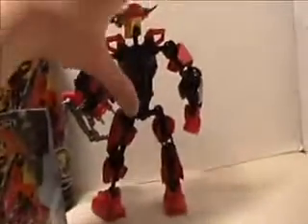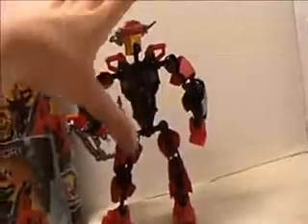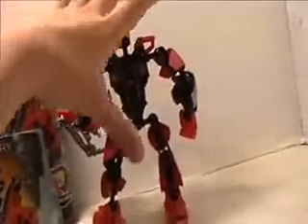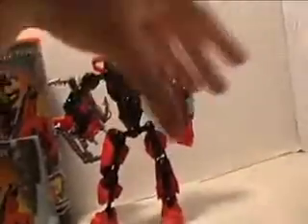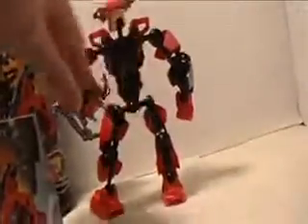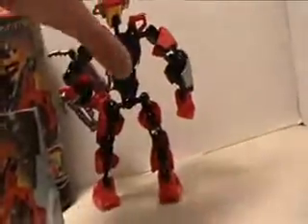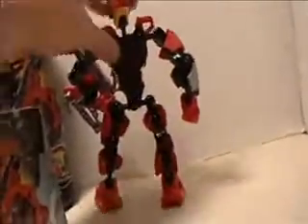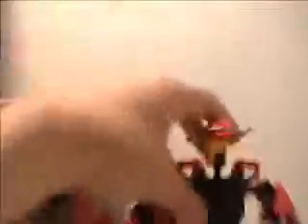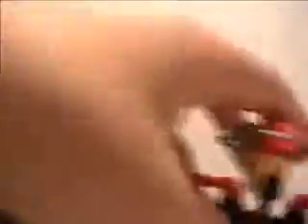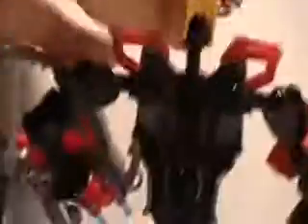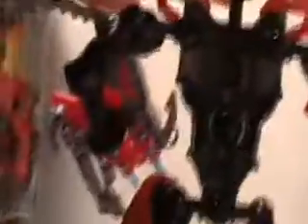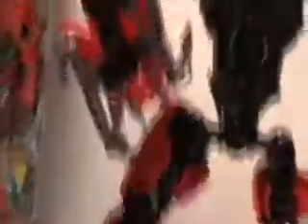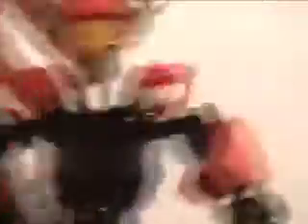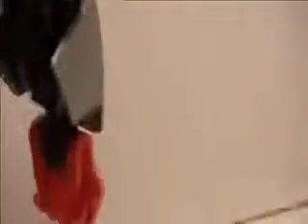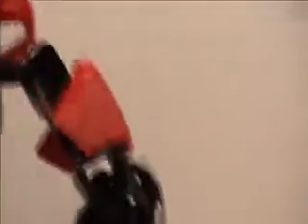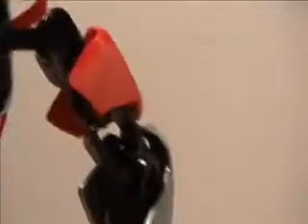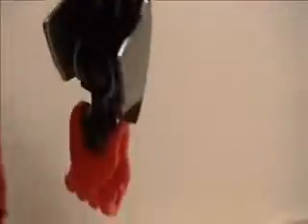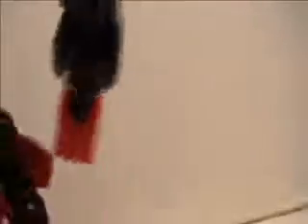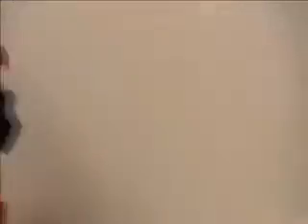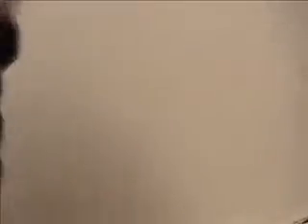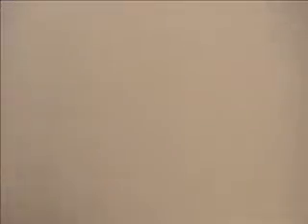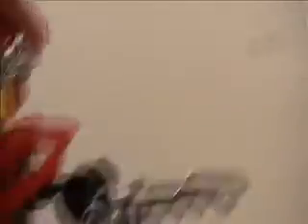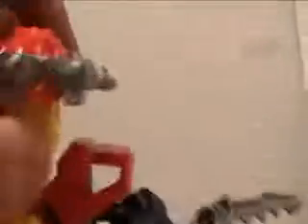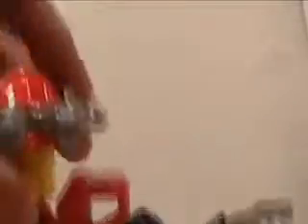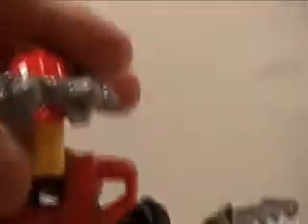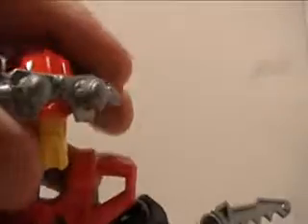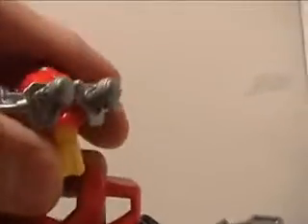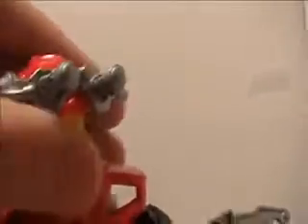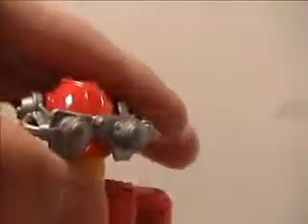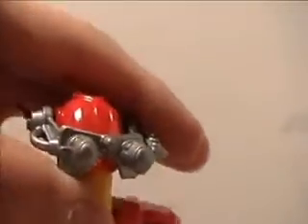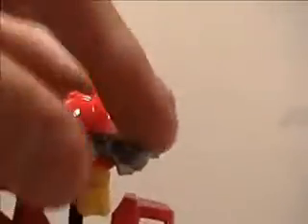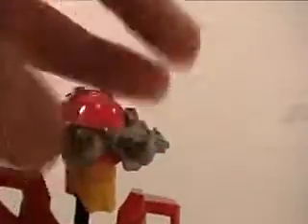The body design is very awesome. There's all the joints and the goggles are very awesome.